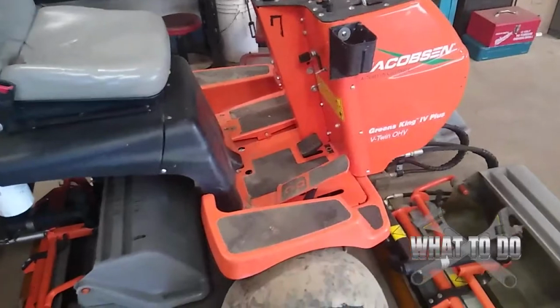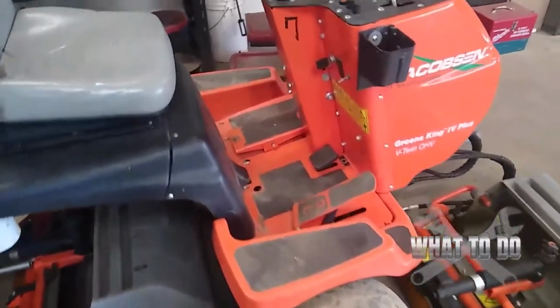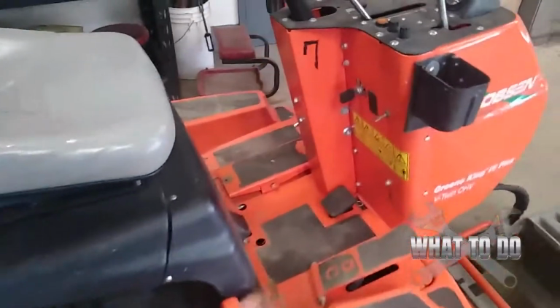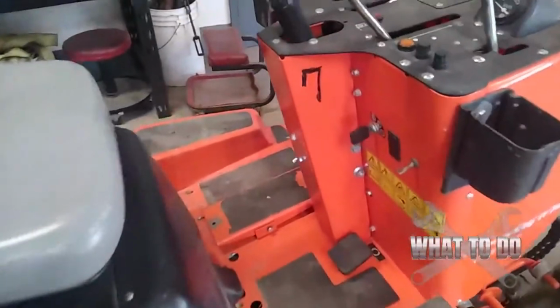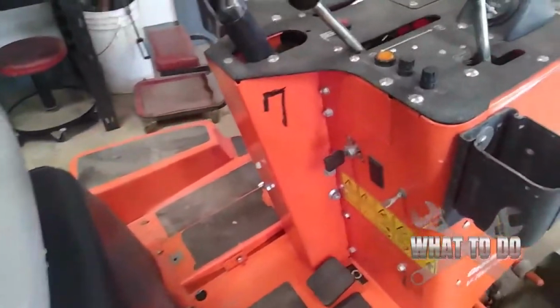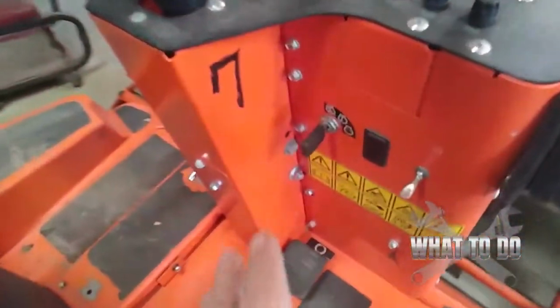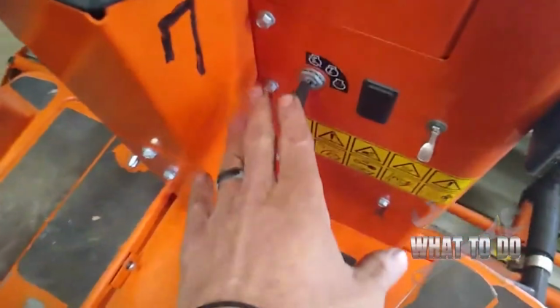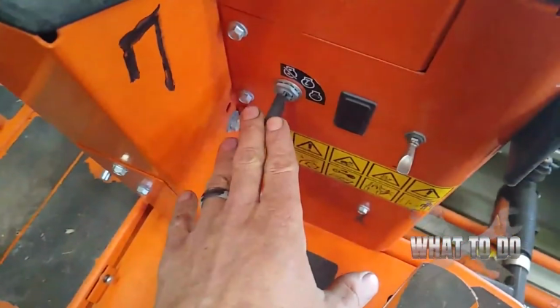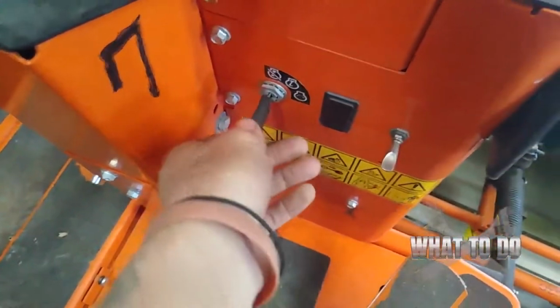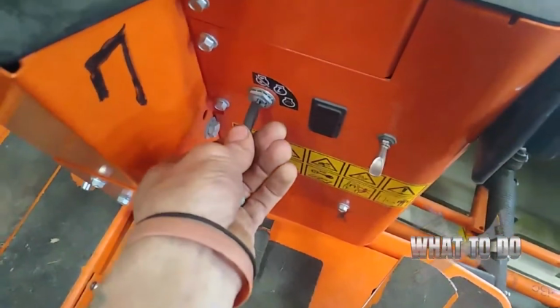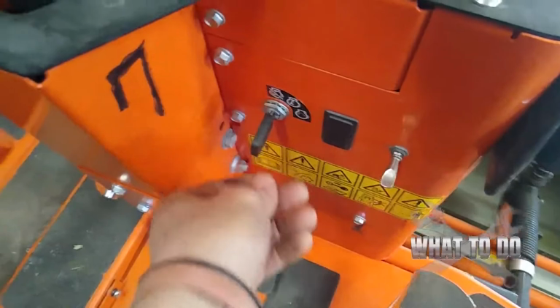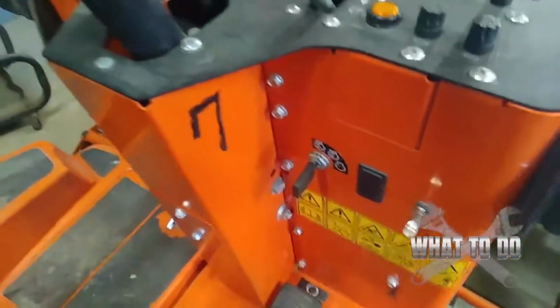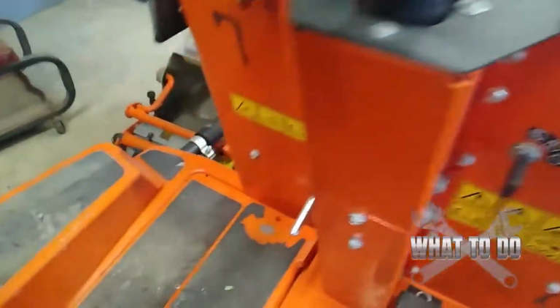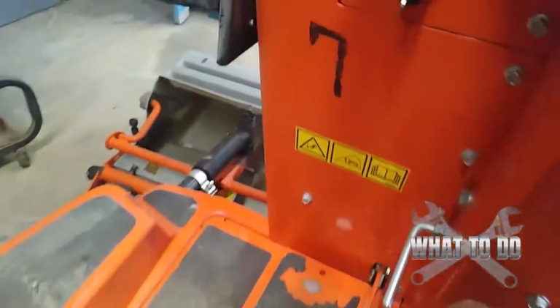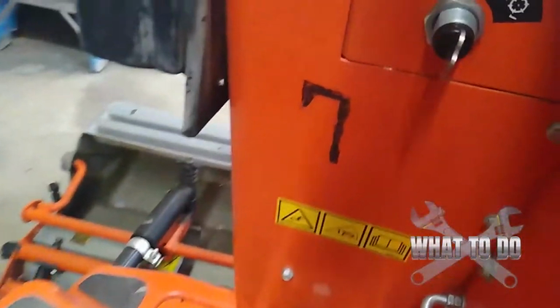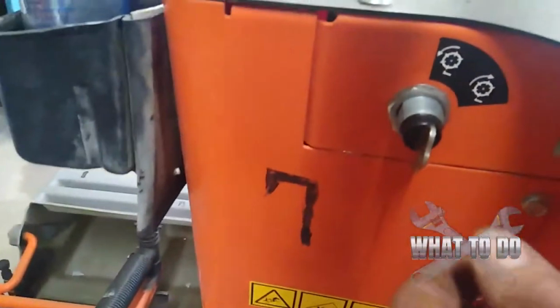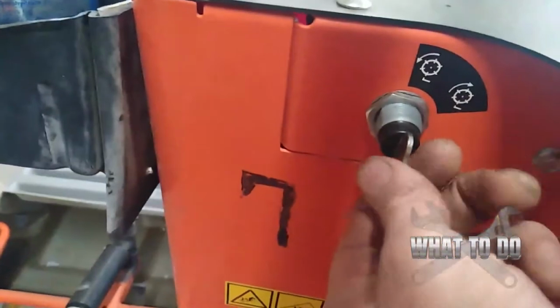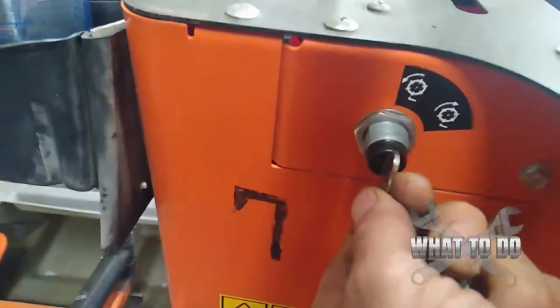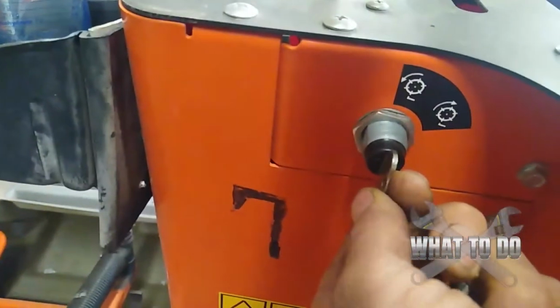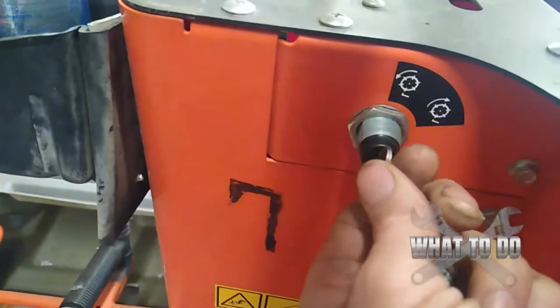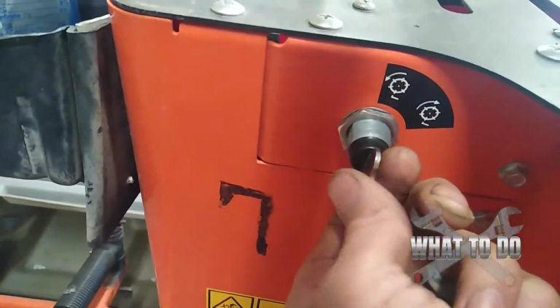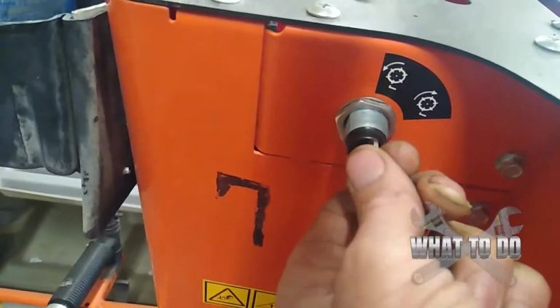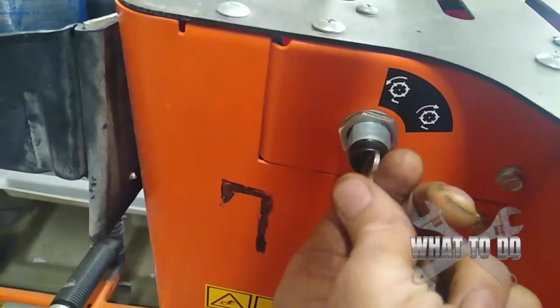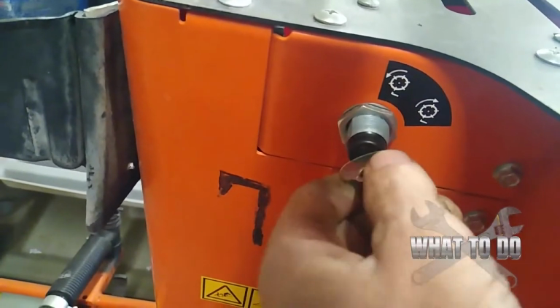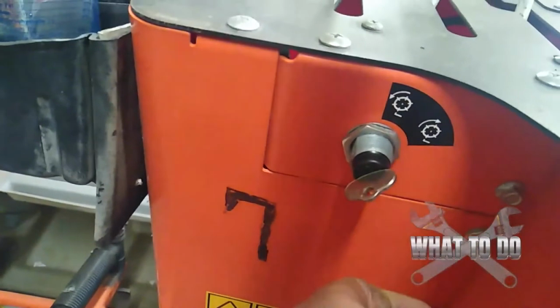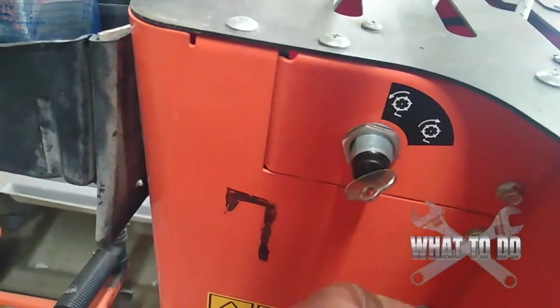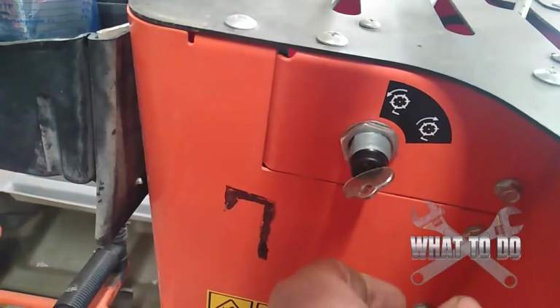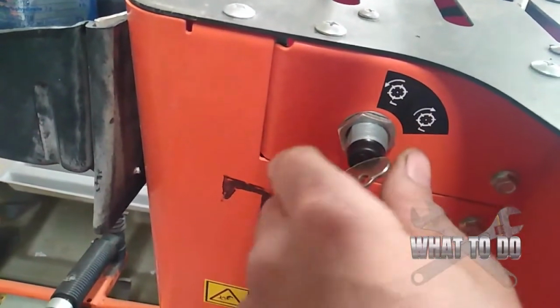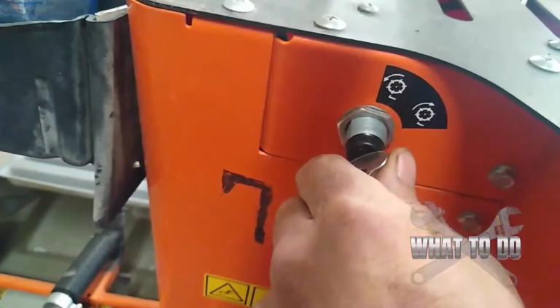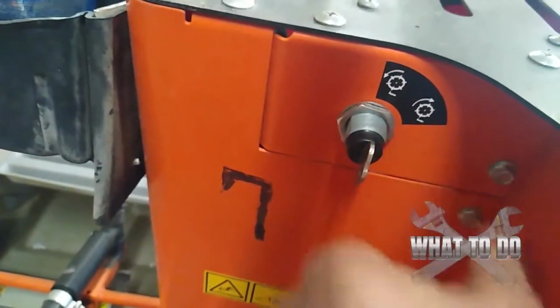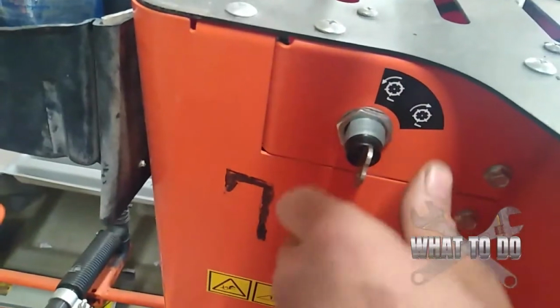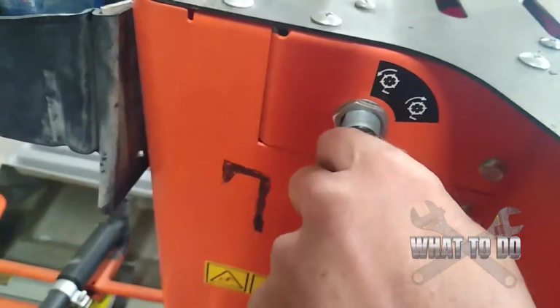Let me show you what I mean here. In this particular unit you have a Jacobson Greens King Plus, but other units have this also. You have your regular switch which turns the key on and off, but over here there is another key switch which engages the back lap mode.